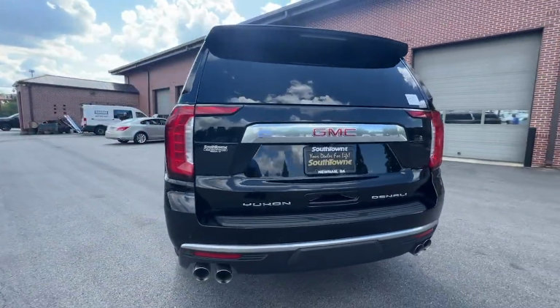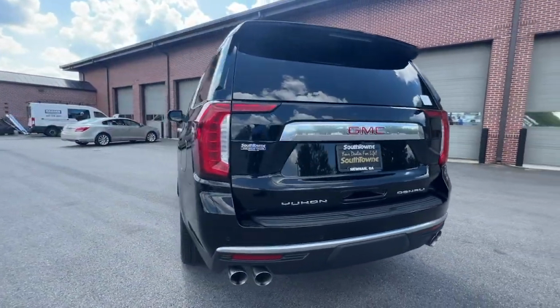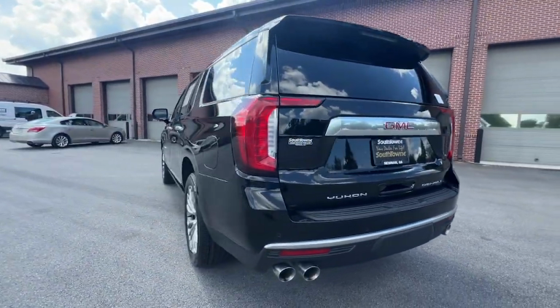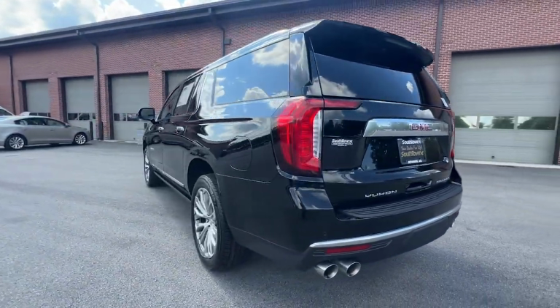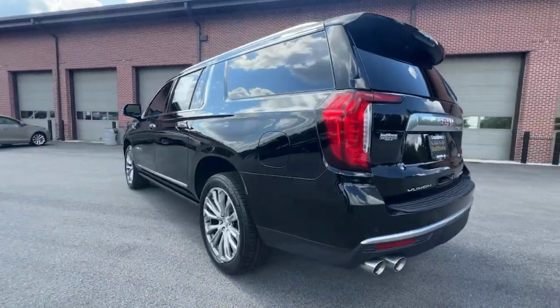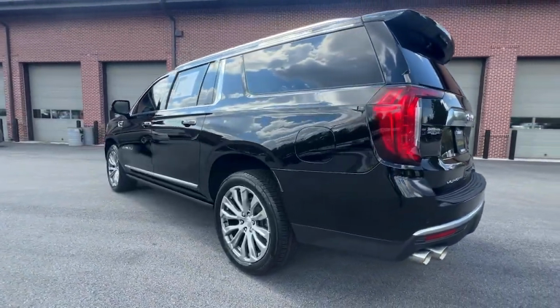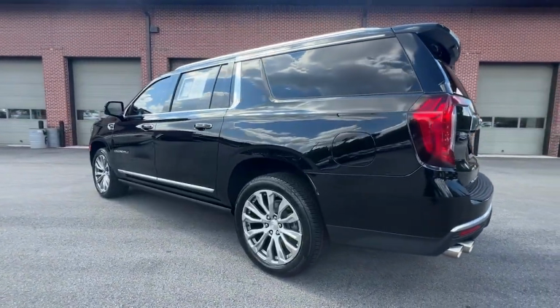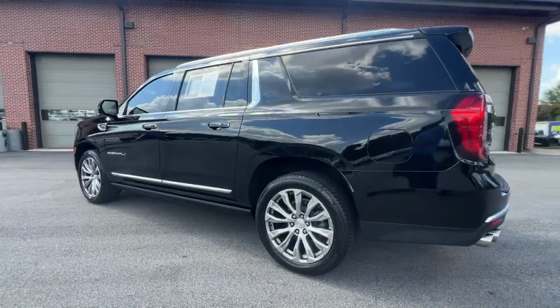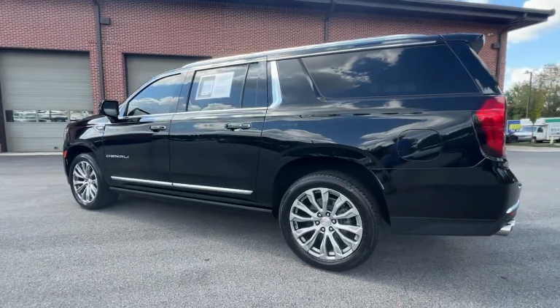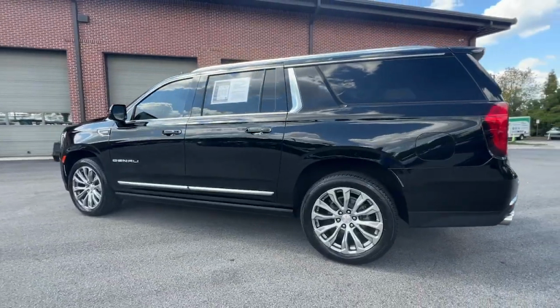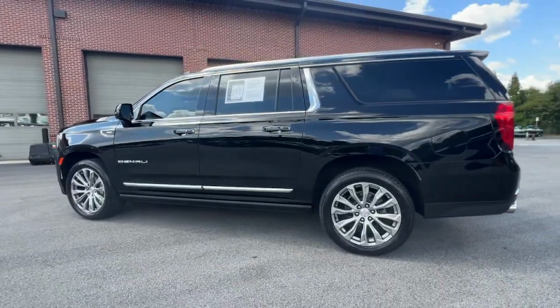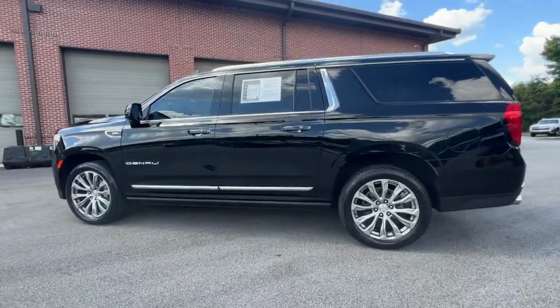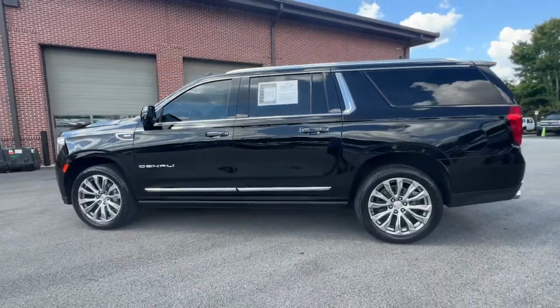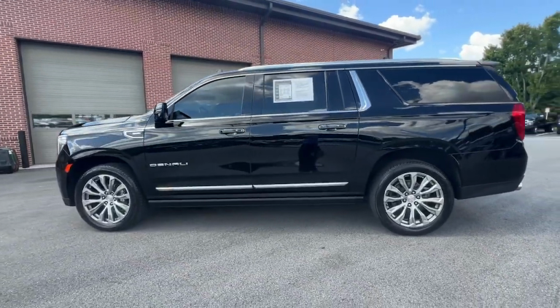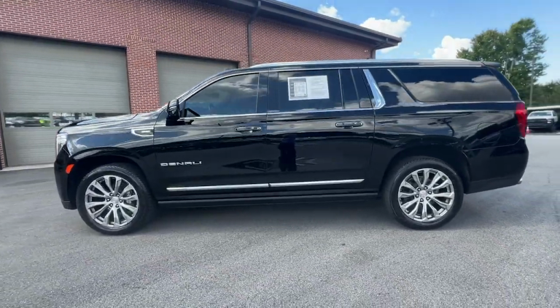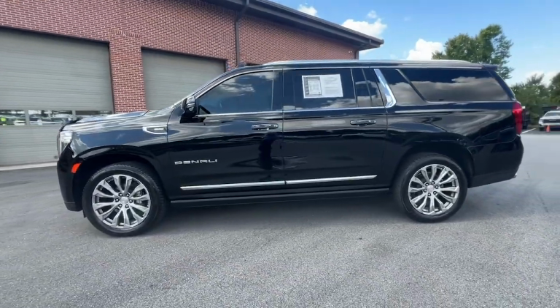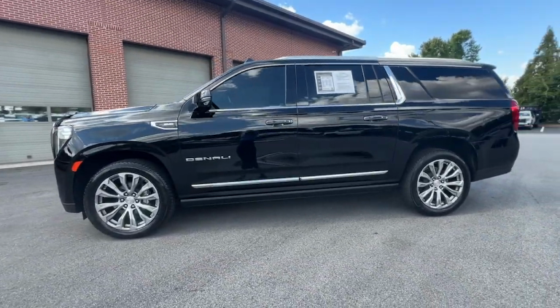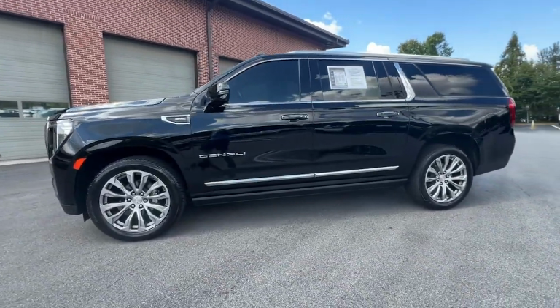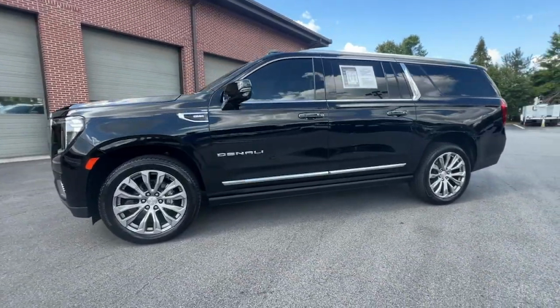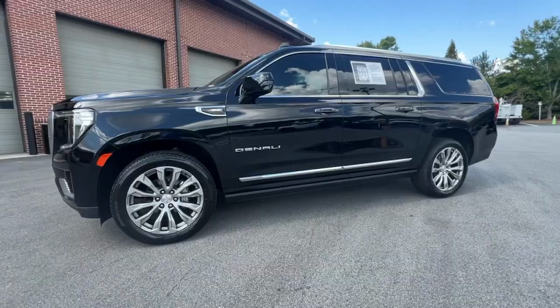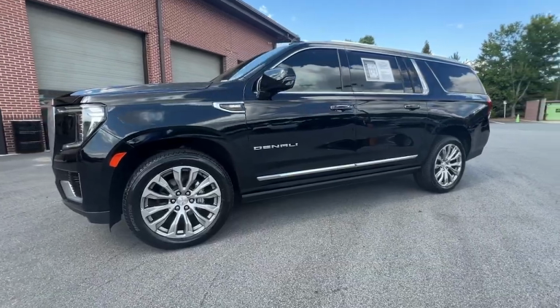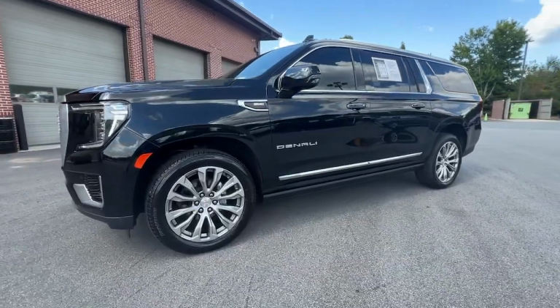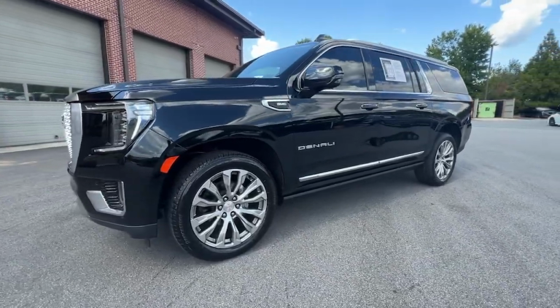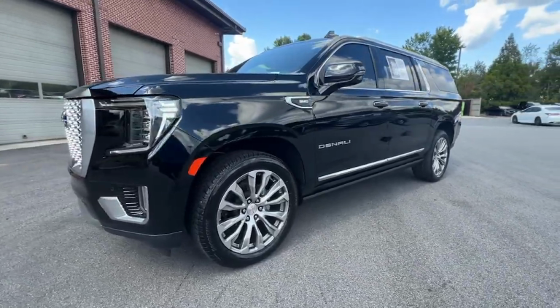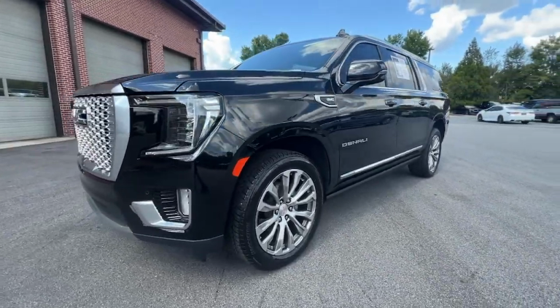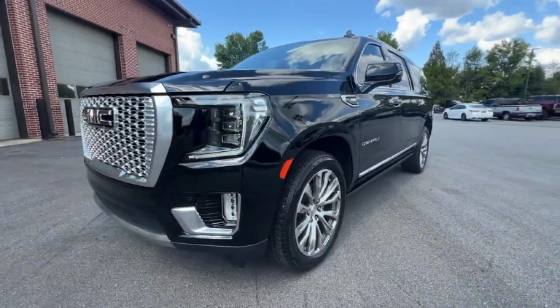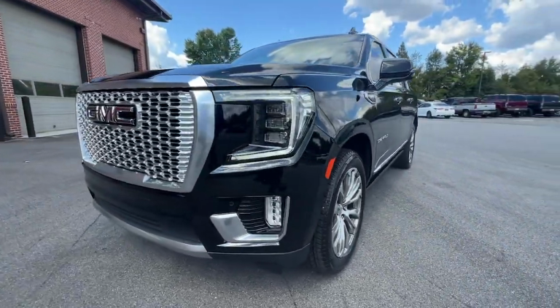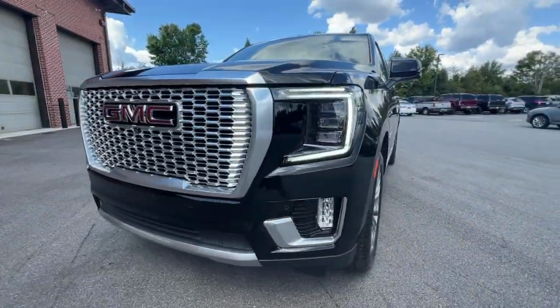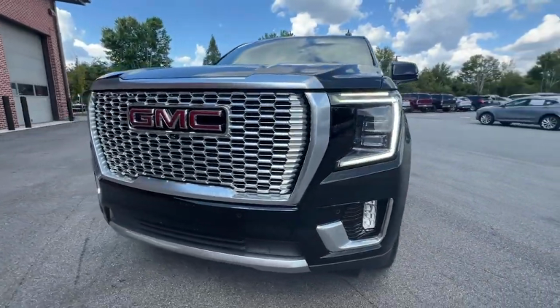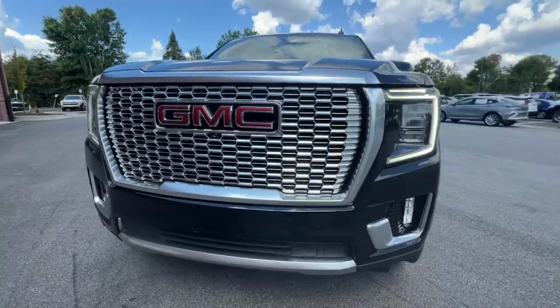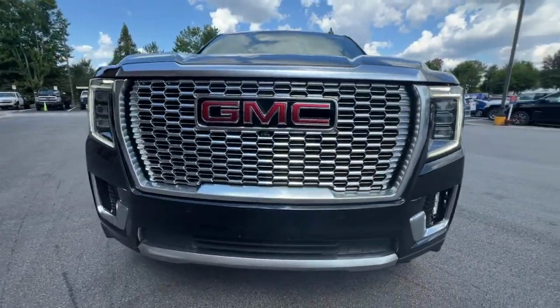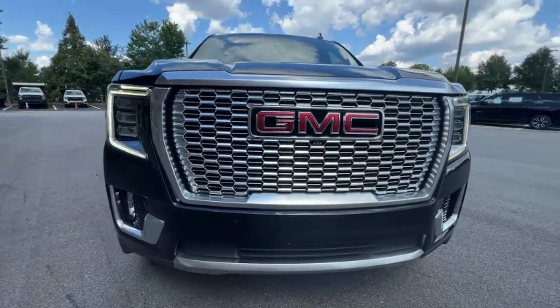Big, bold, and rugged, this full-size SUV offers the space and features you need for all your adventures. These are just some of the great options this vehicle comes with: heated steering wheel, Apple CarPlay and Android Auto,